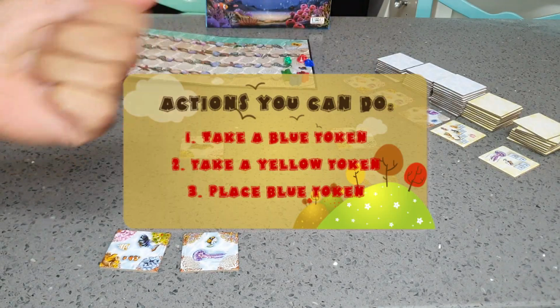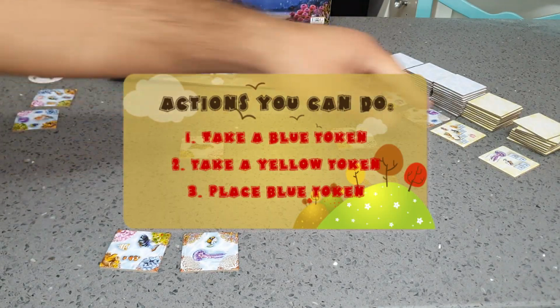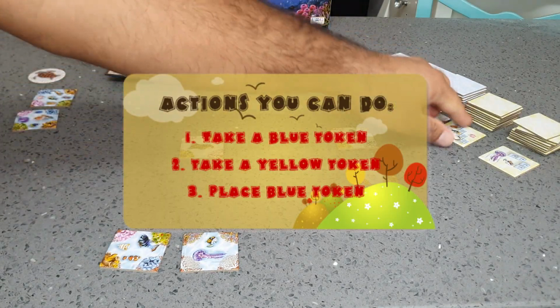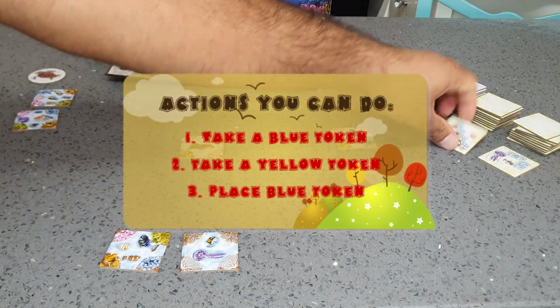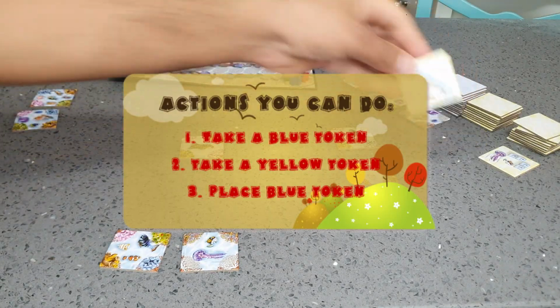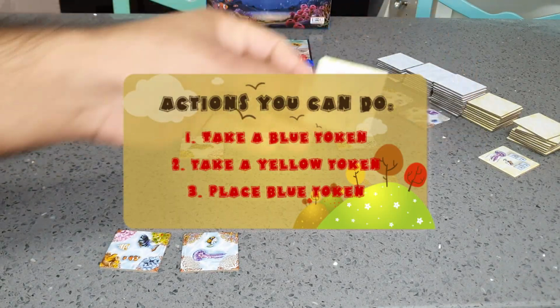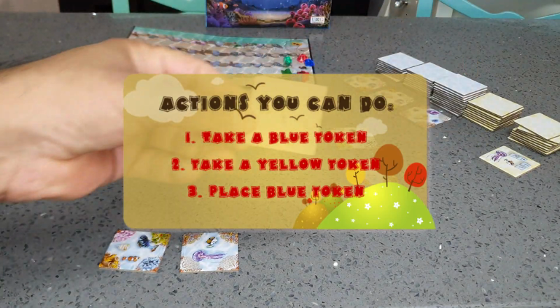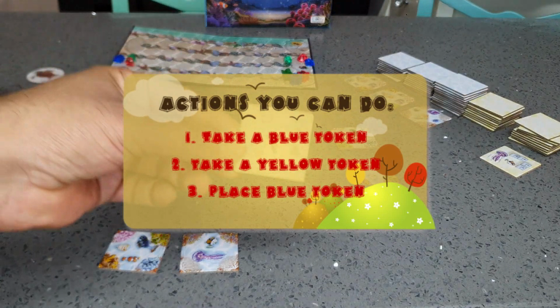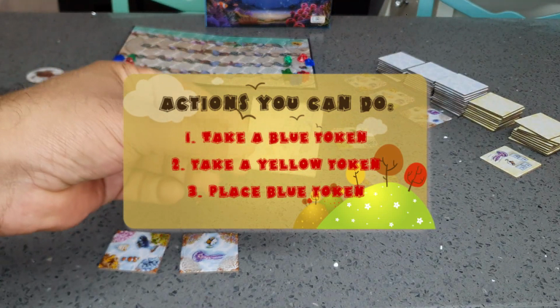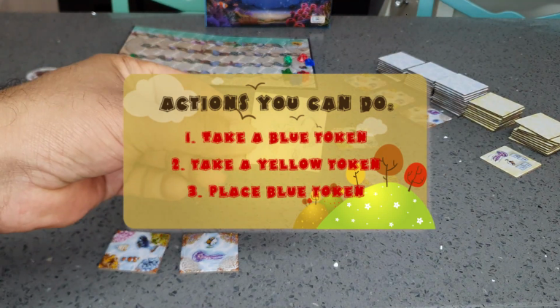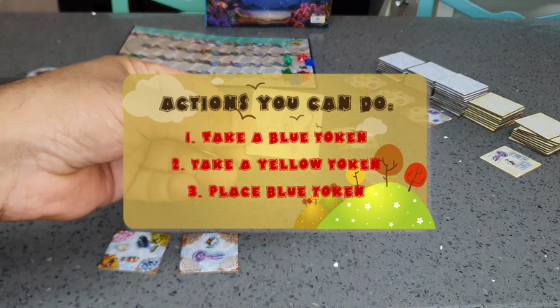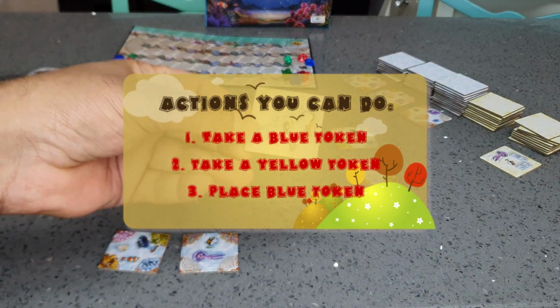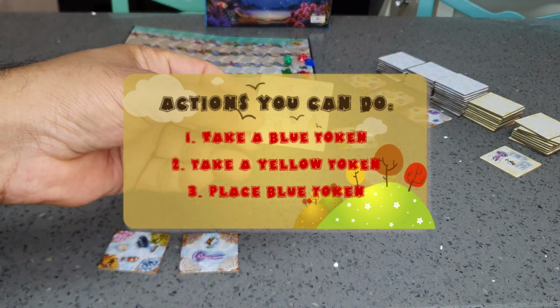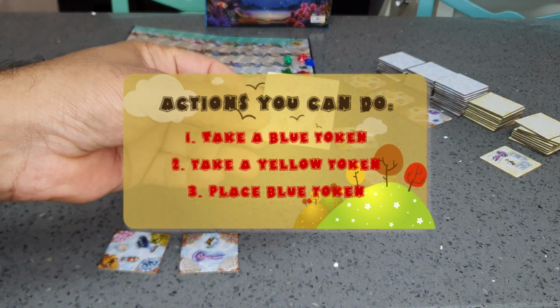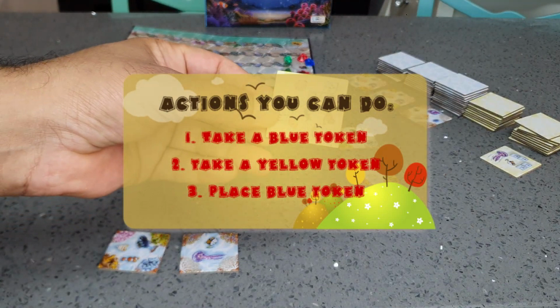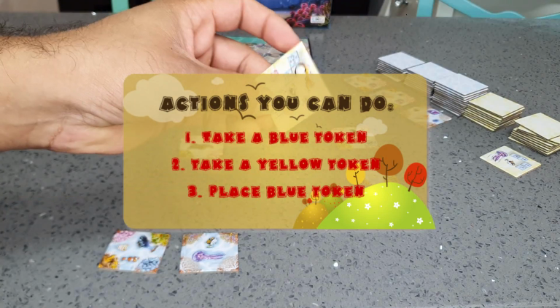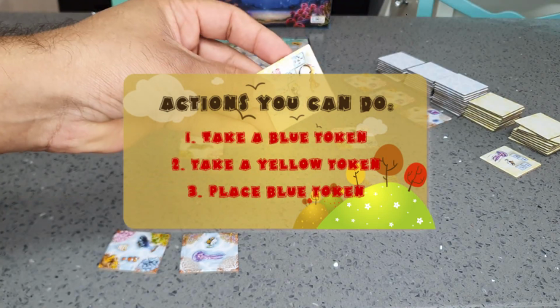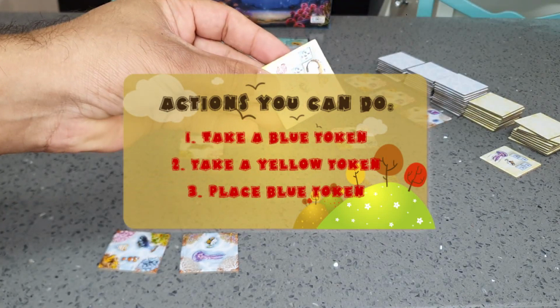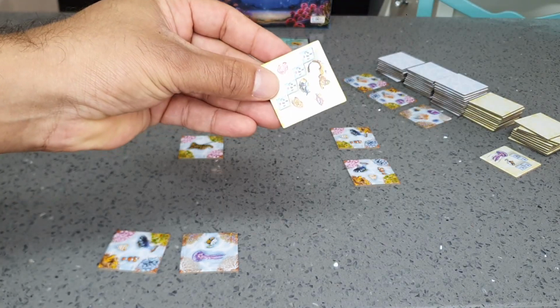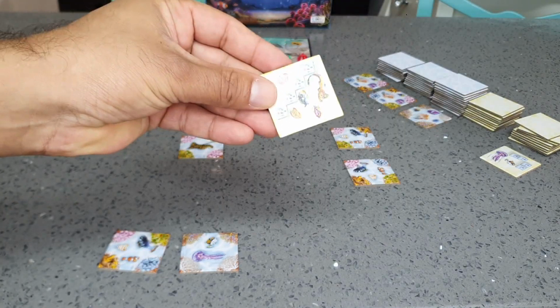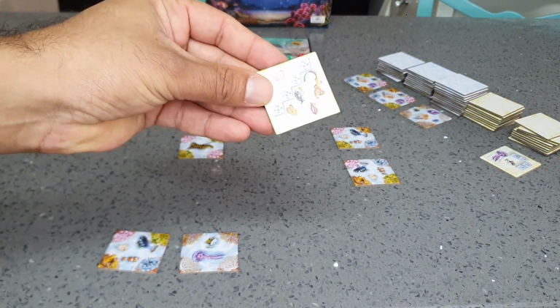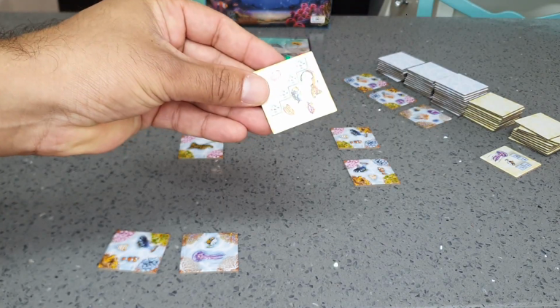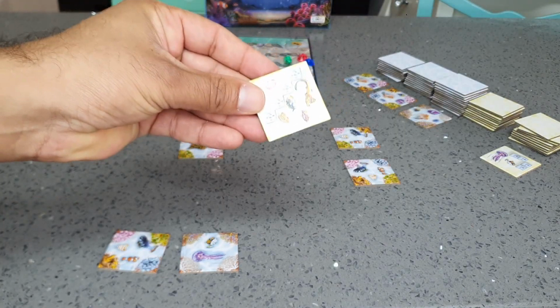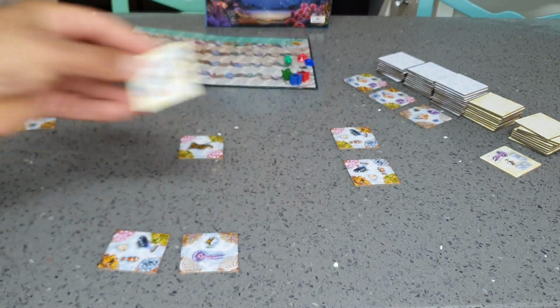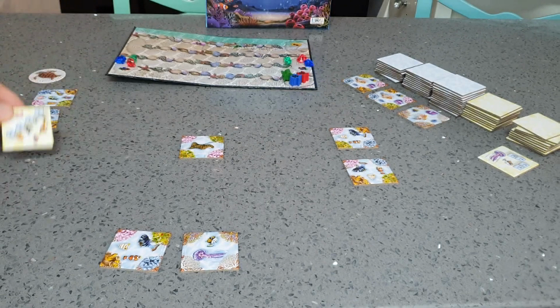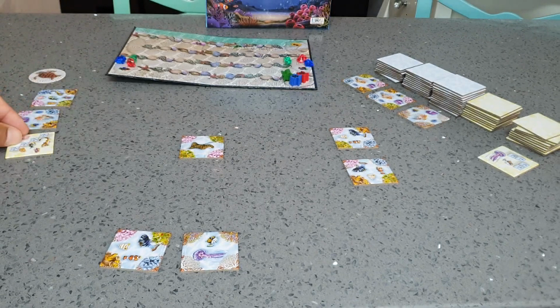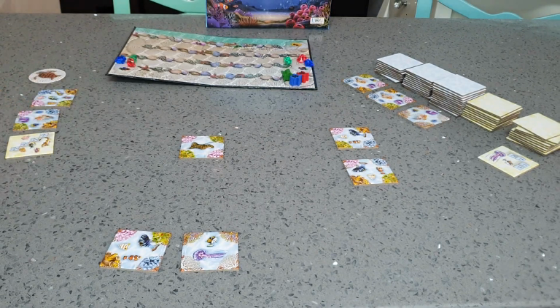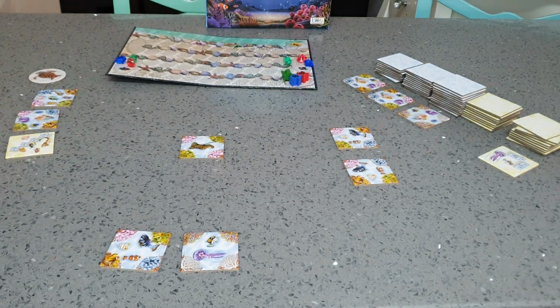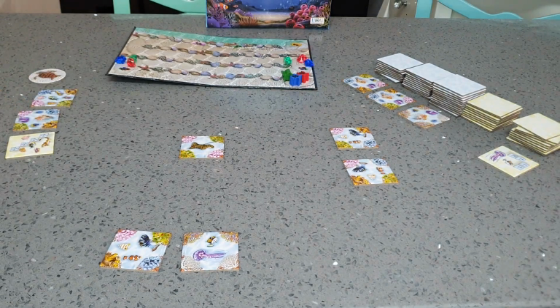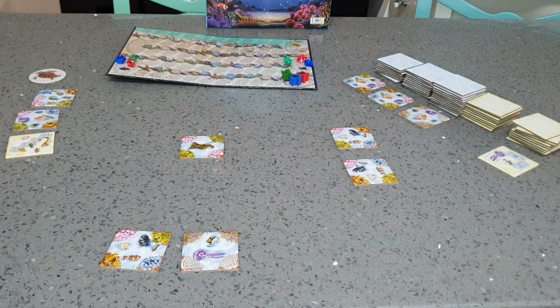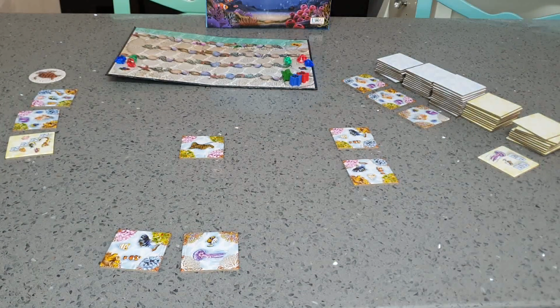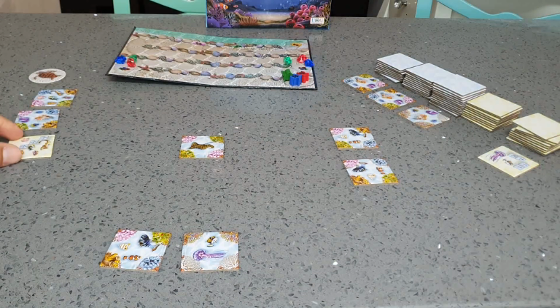The other thing you can do is take a mission — a yellow token. I'll explain about them next. And you can take it to your hand.